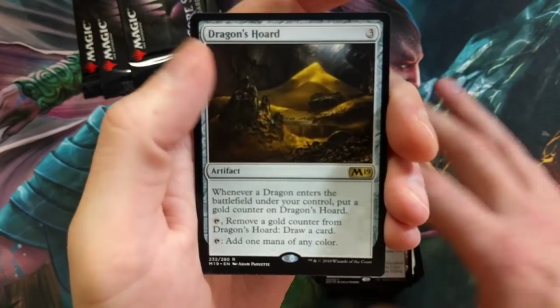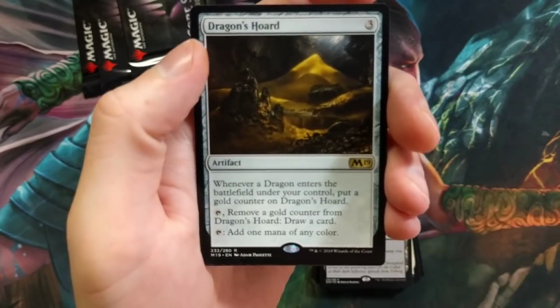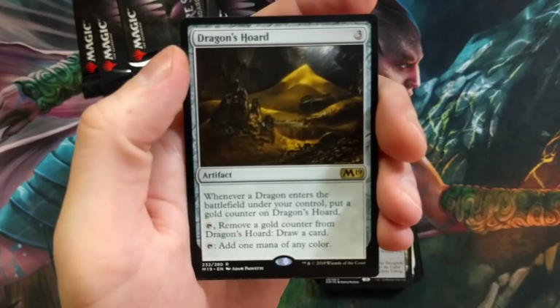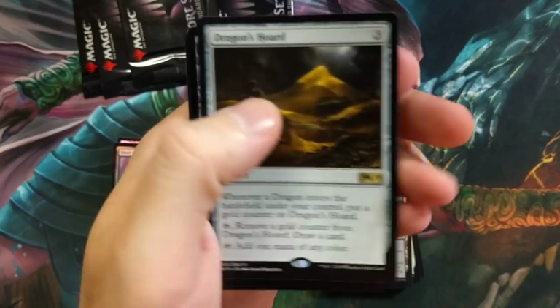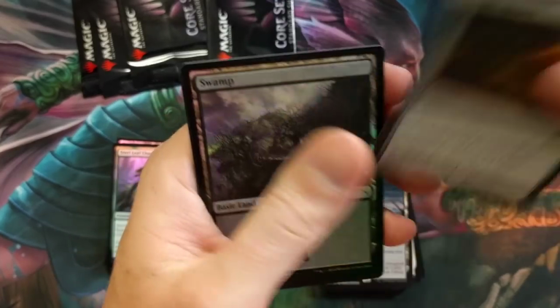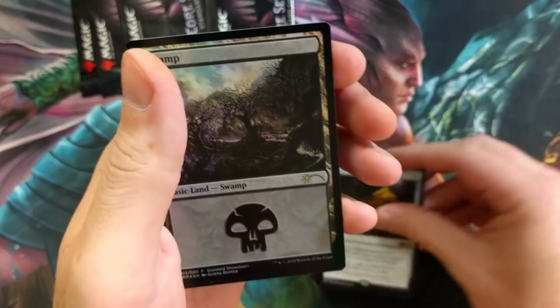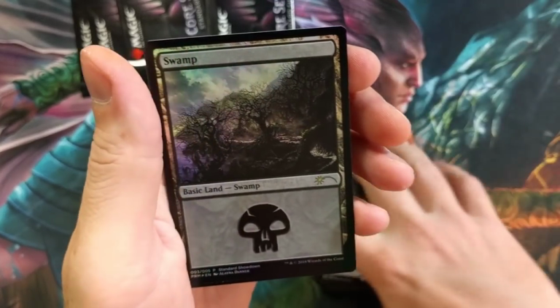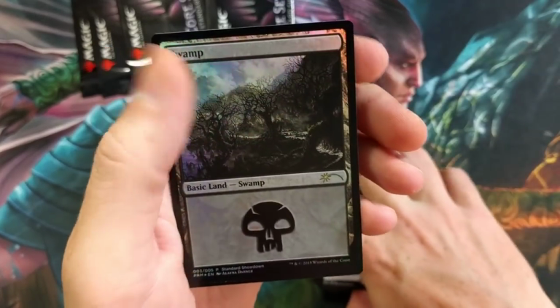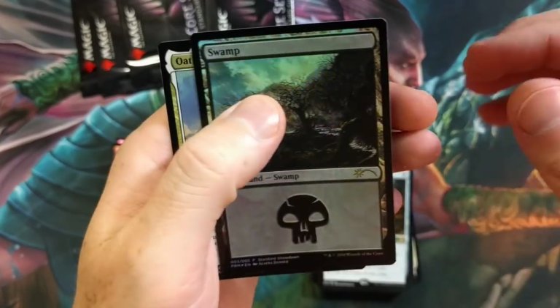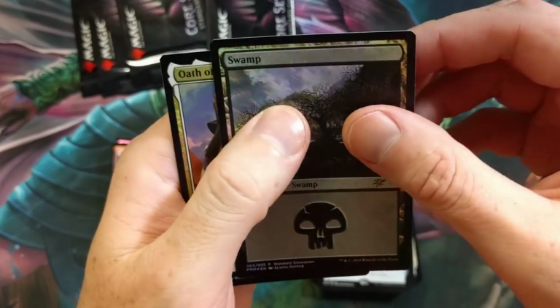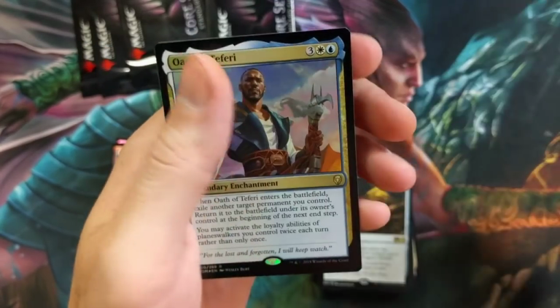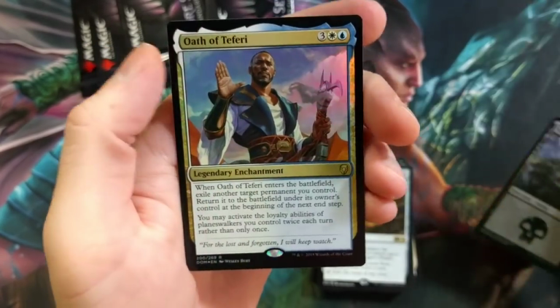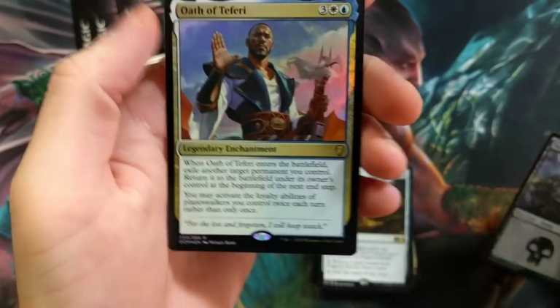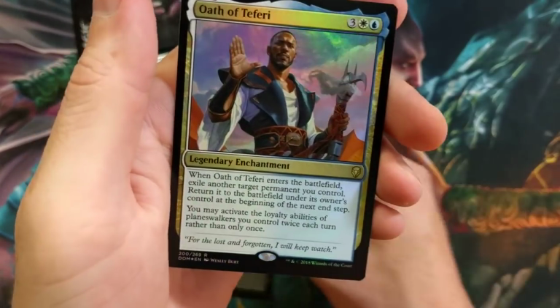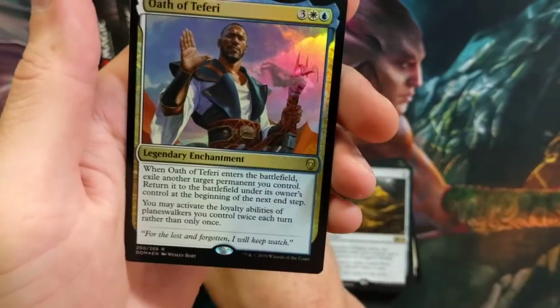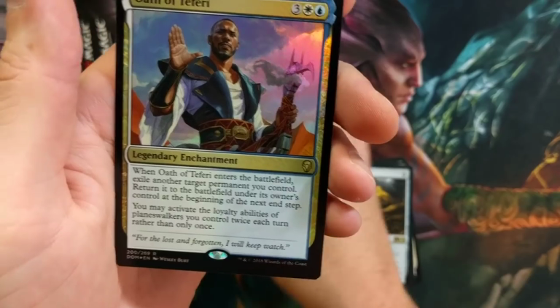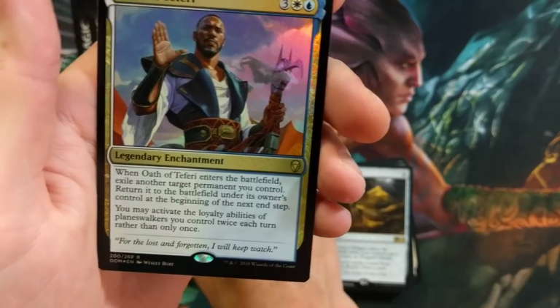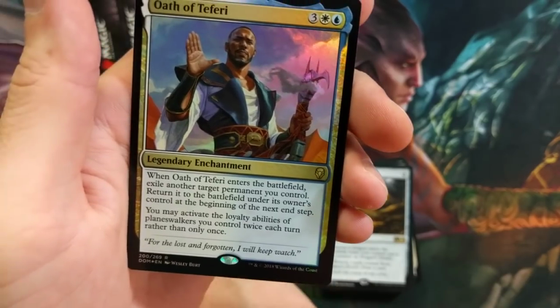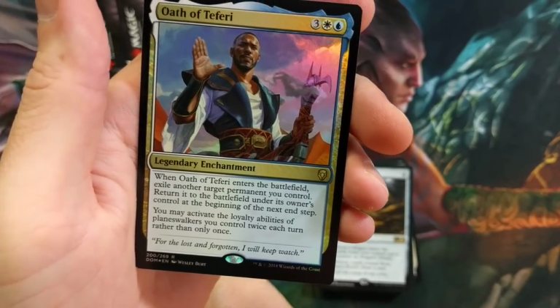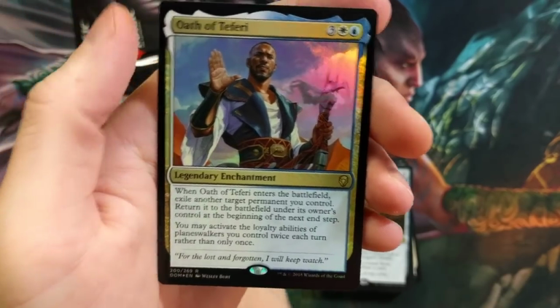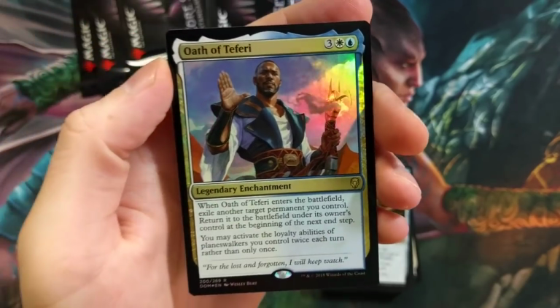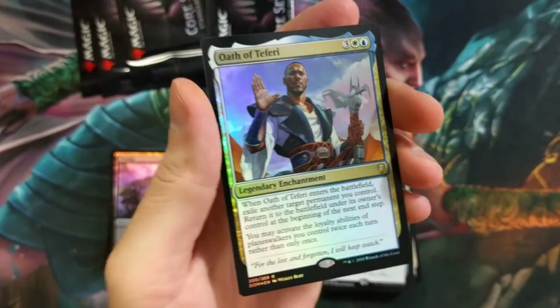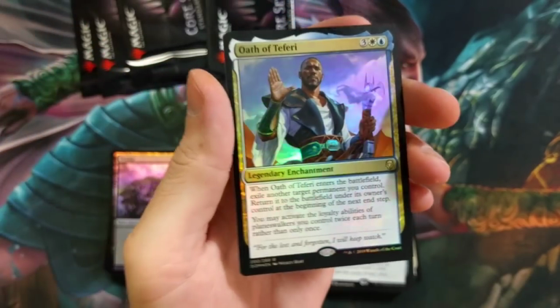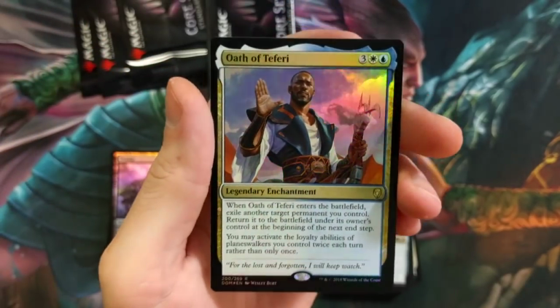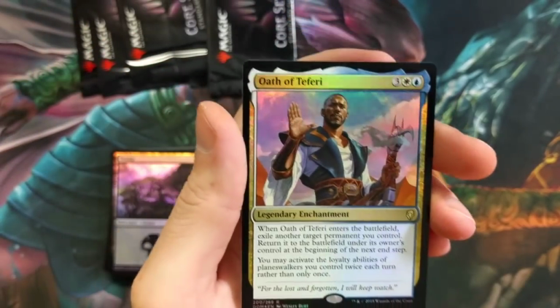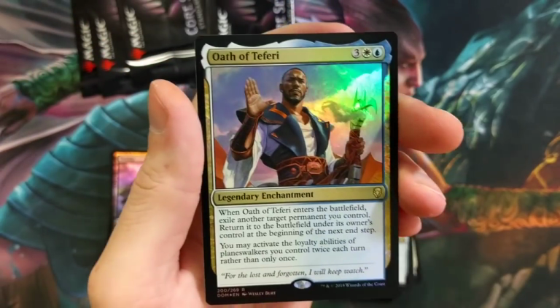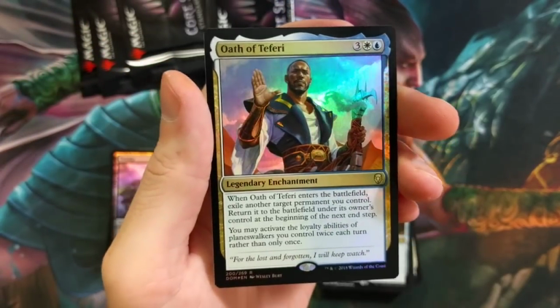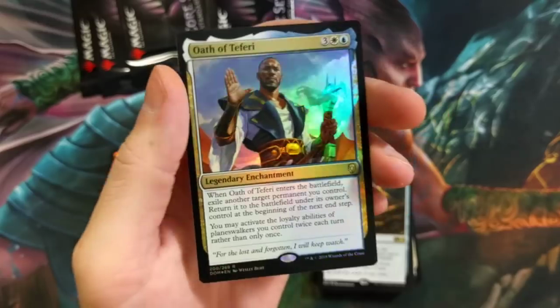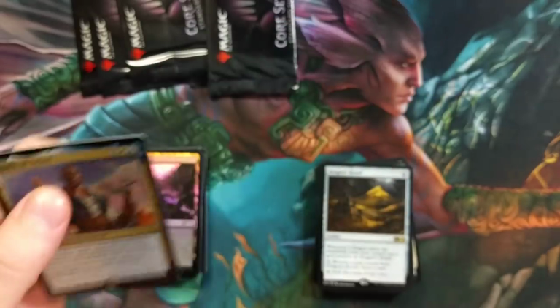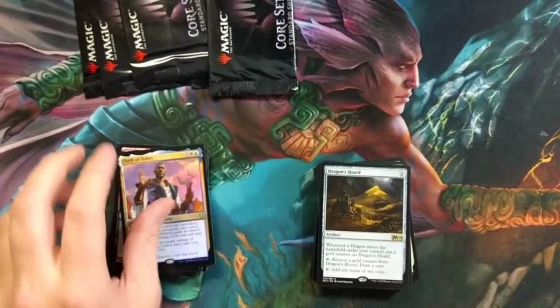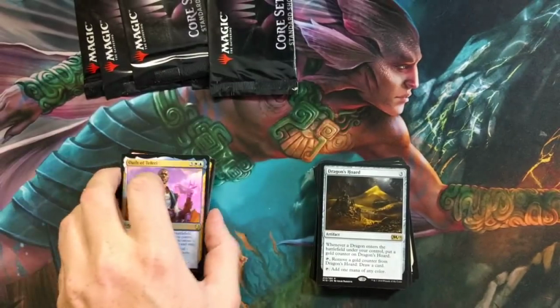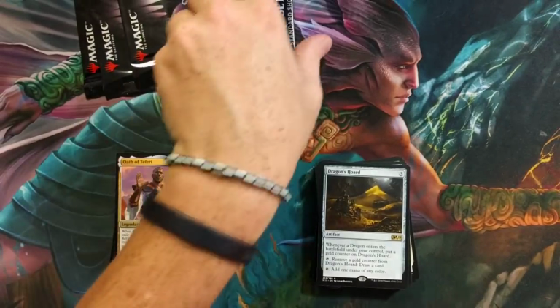Cabal Stronghold — saw less play than I imagined. Followed by Dragon's Hoard — really good for dragons, ramping them up and the draw ability. Swamp foil — oh, it's an Oath foil. Why do I keep seeing it and thinking it's a Fury?